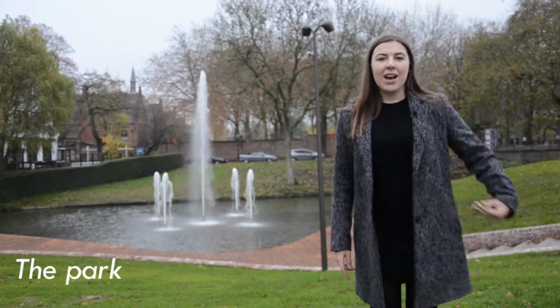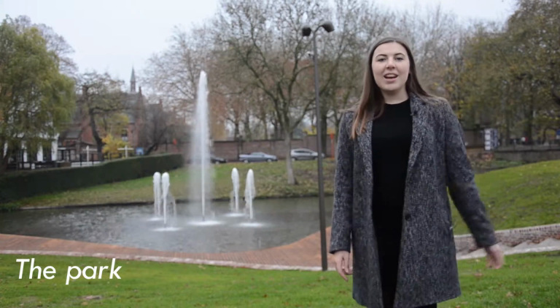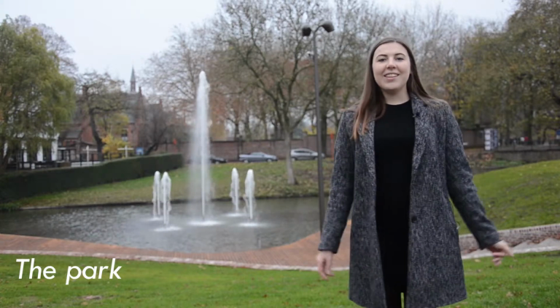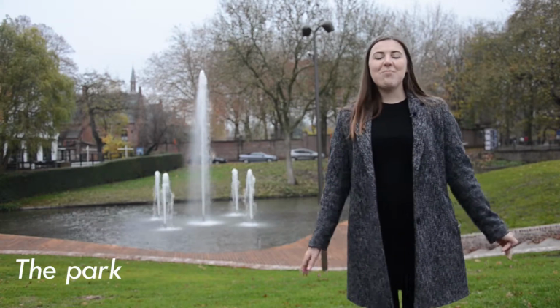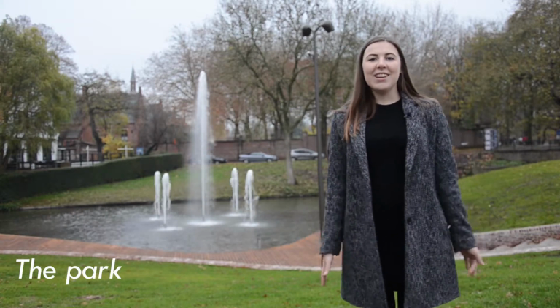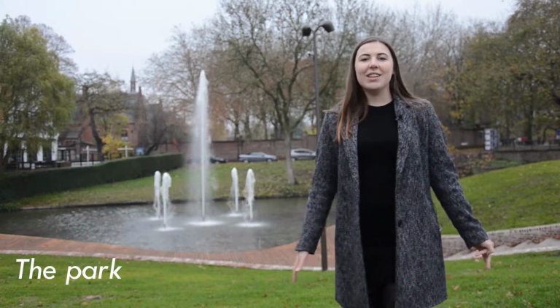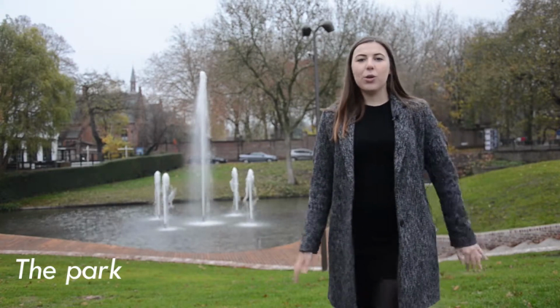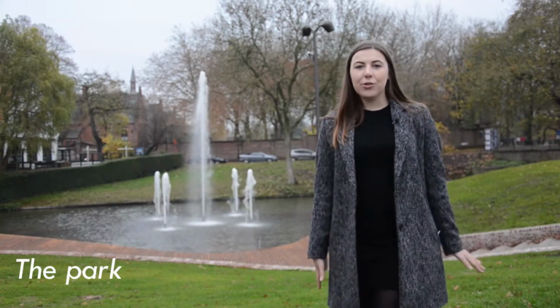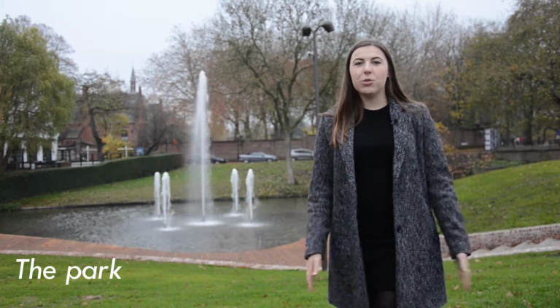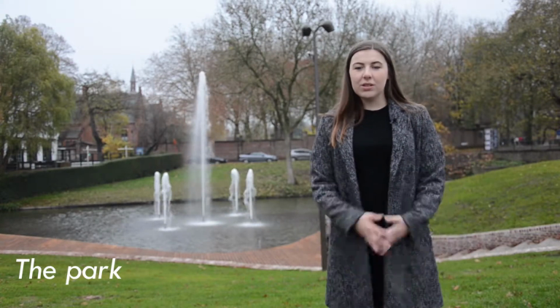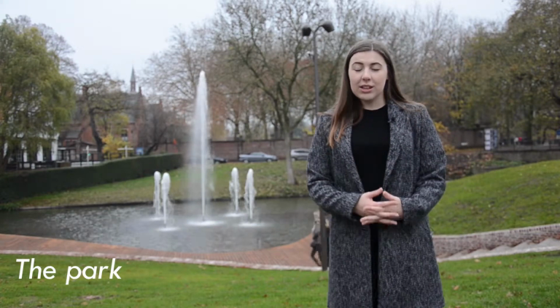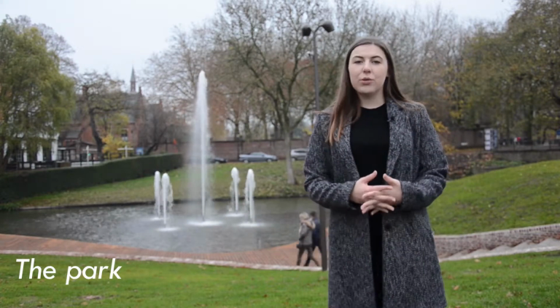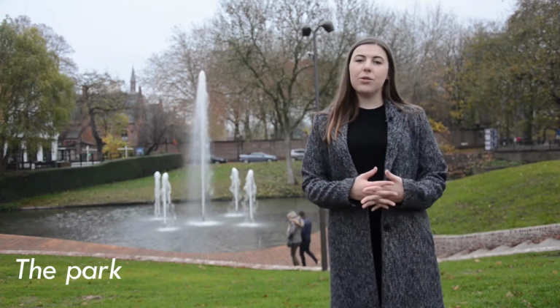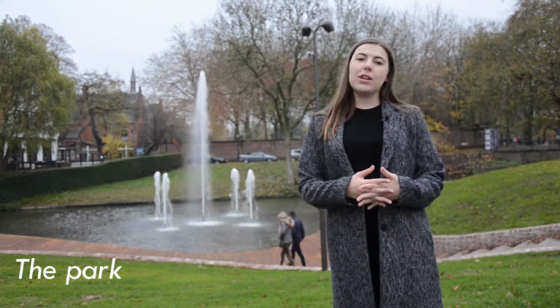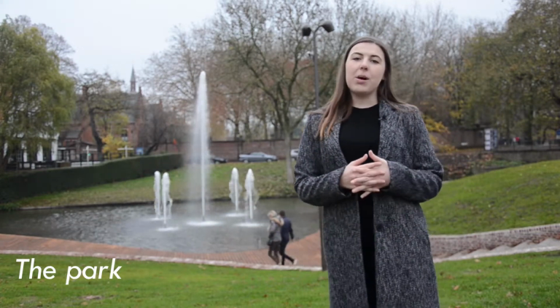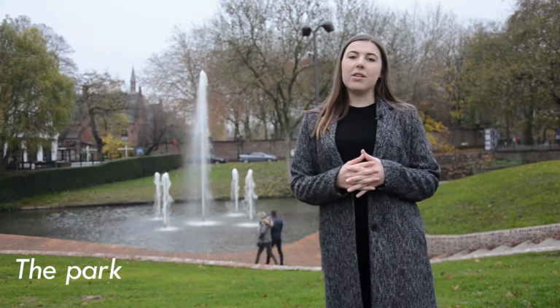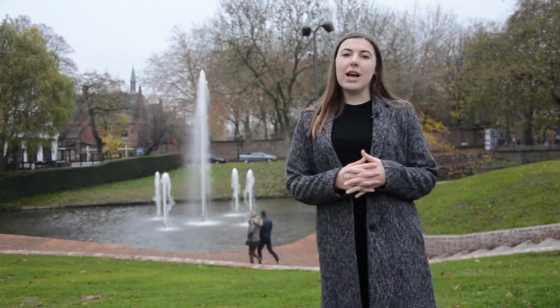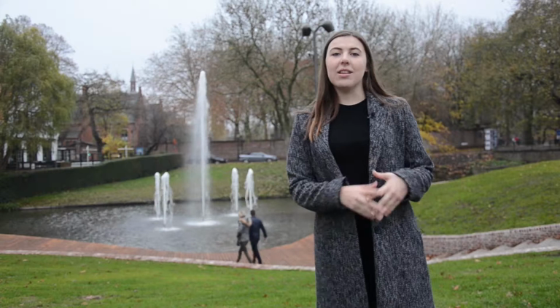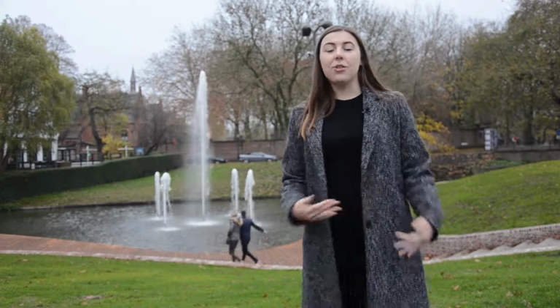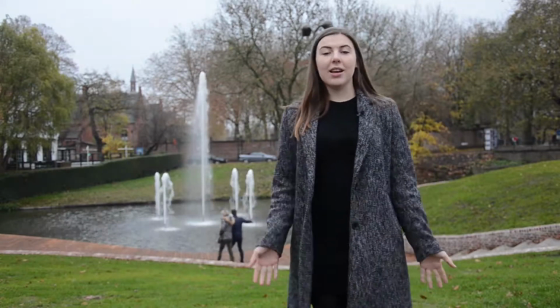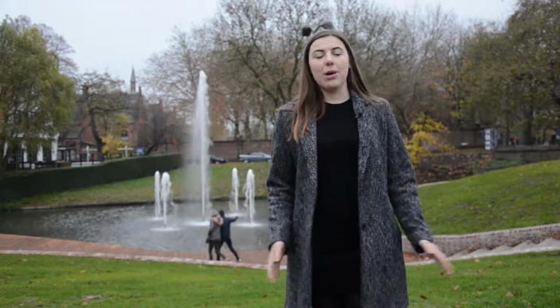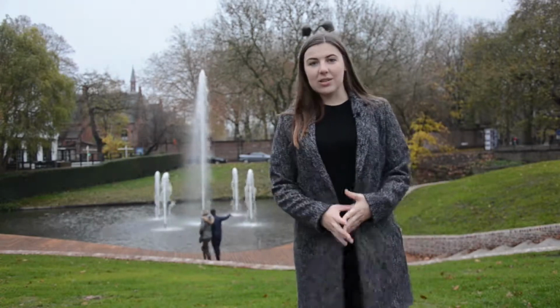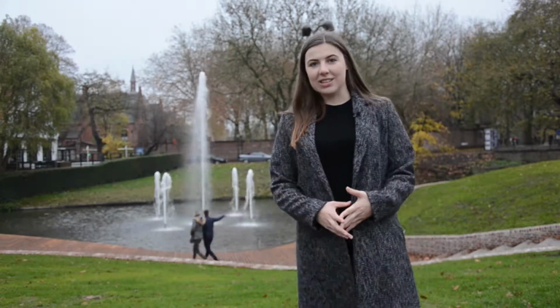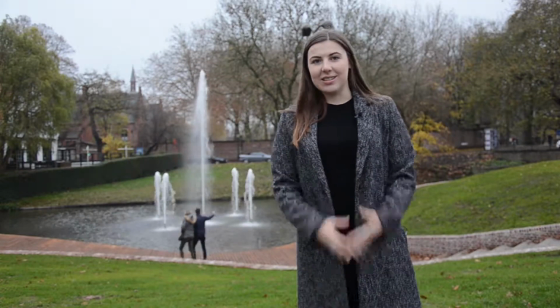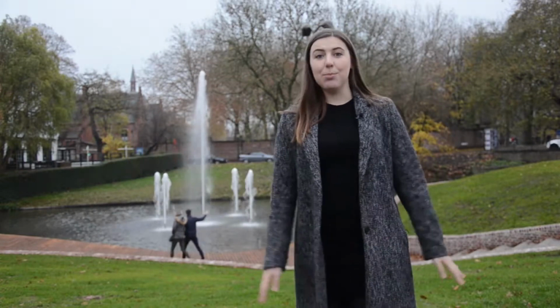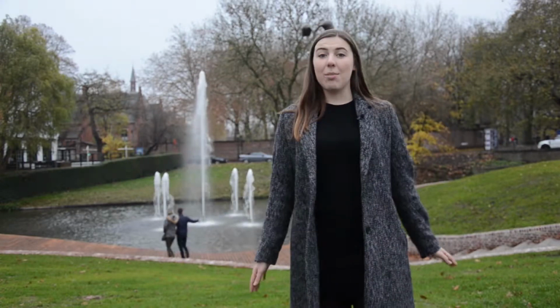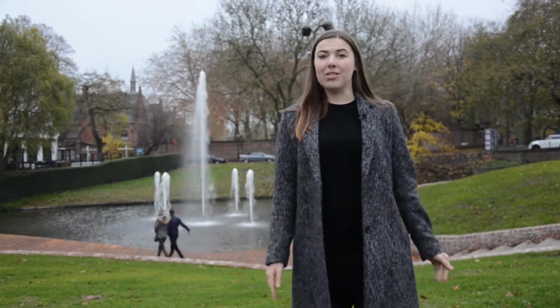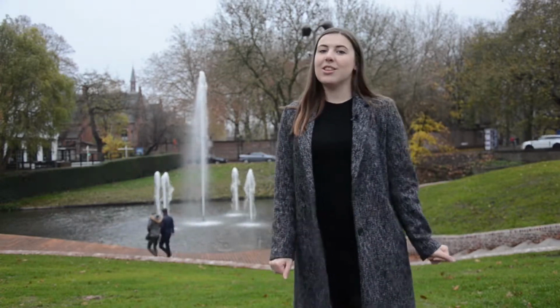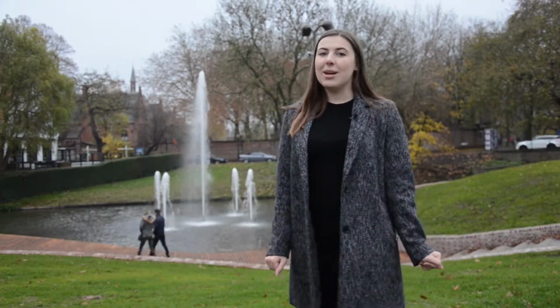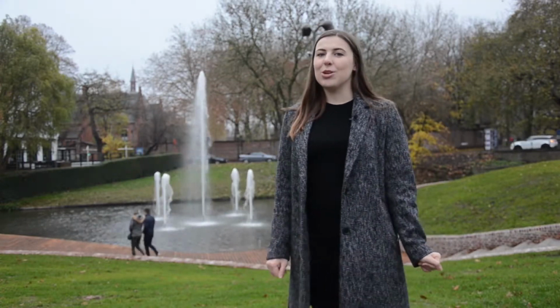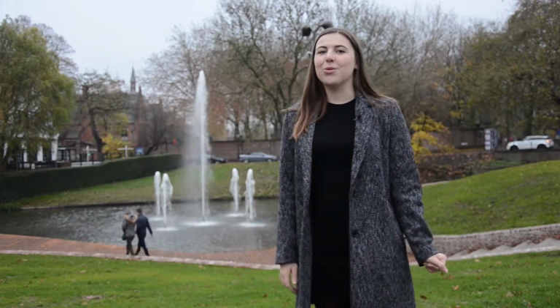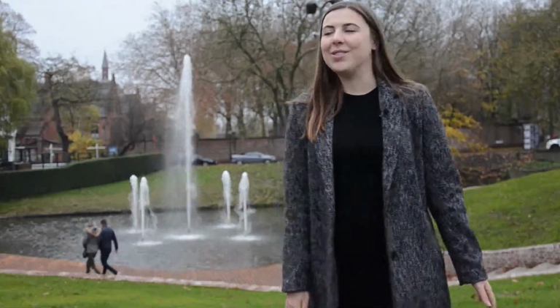Hi there! I'm here in this wonderful recently renovated park and I feel like I'm outside the city, but I'm not. Let me show you around.